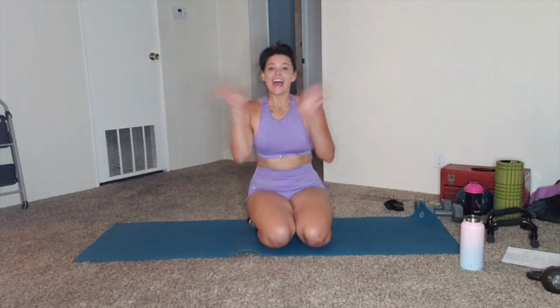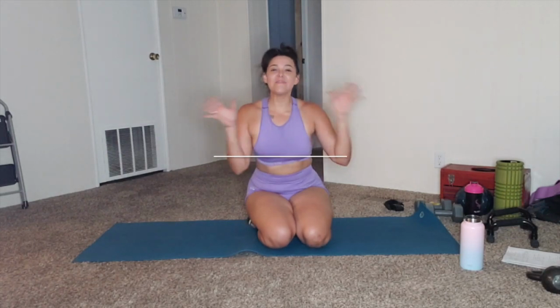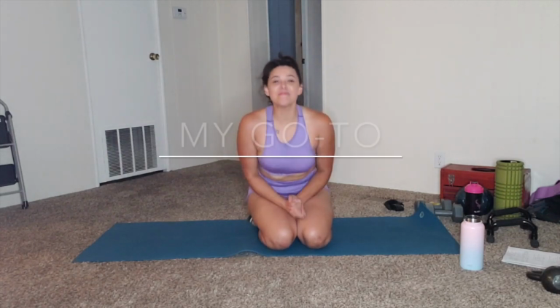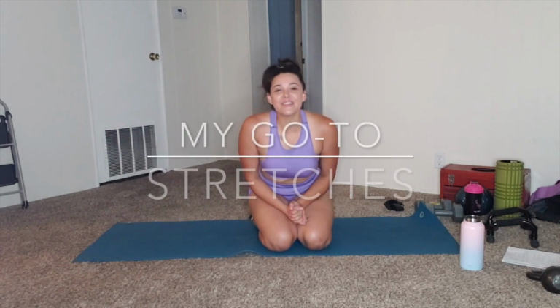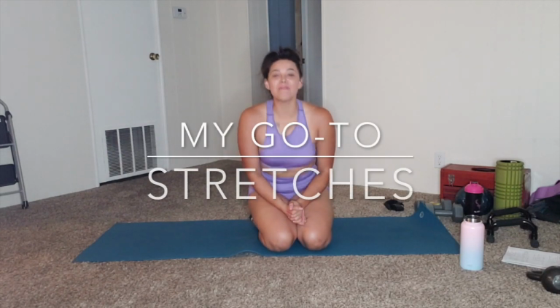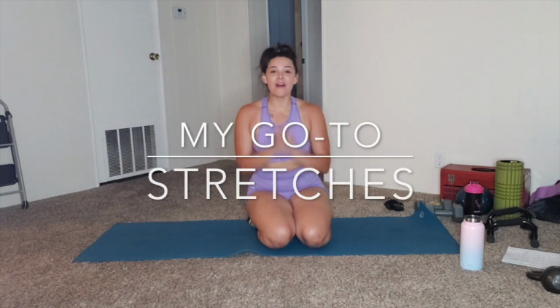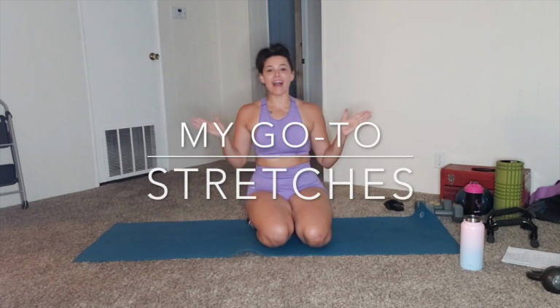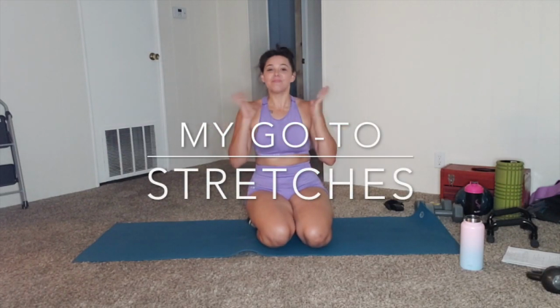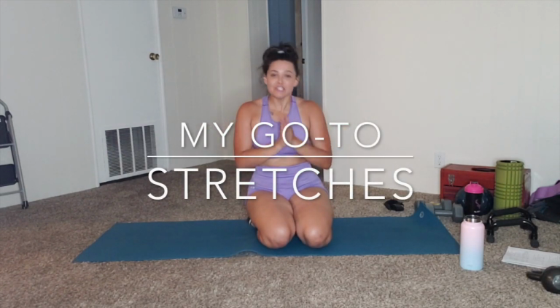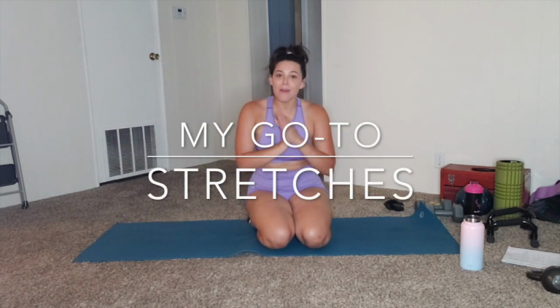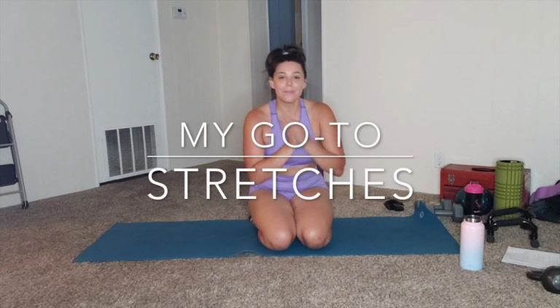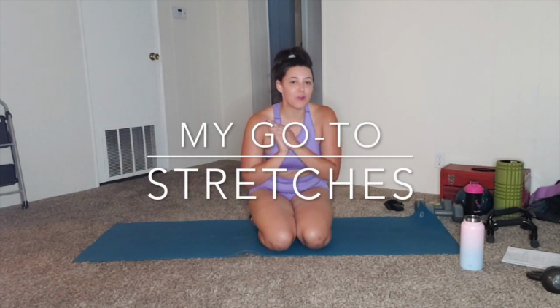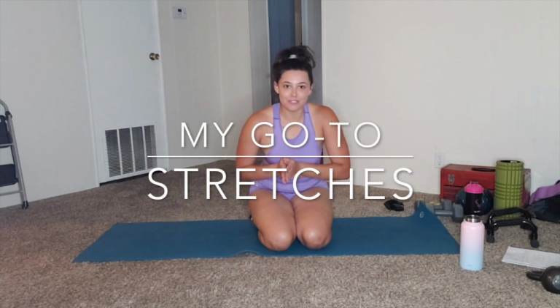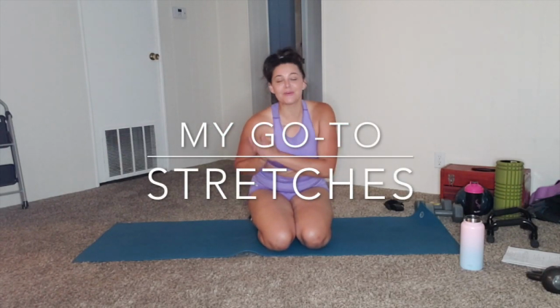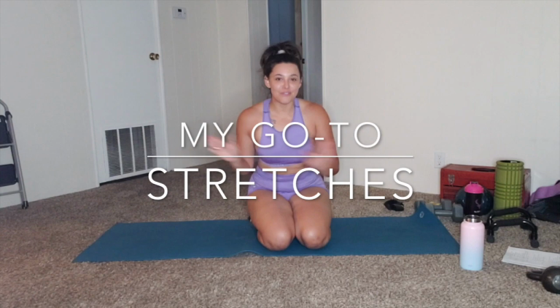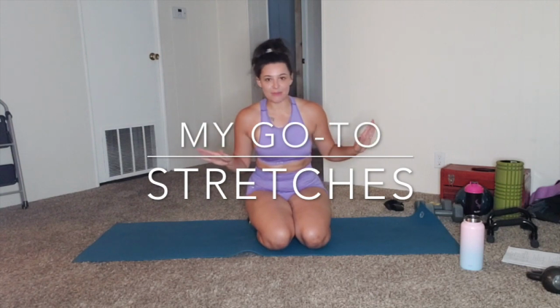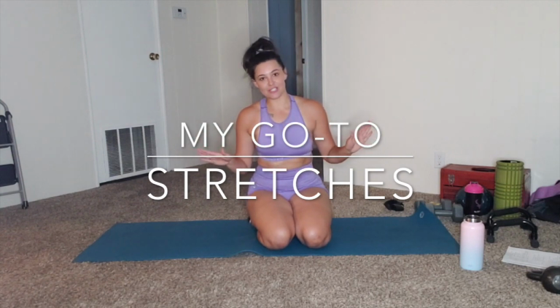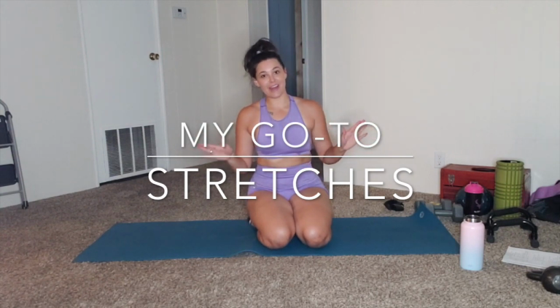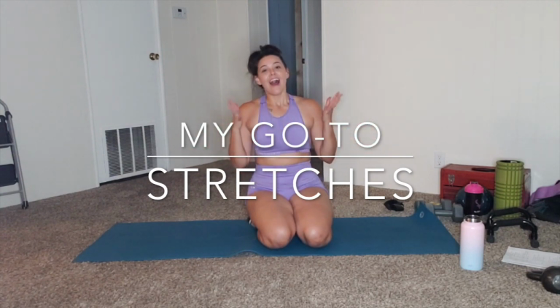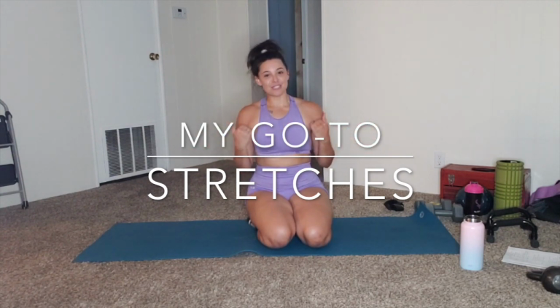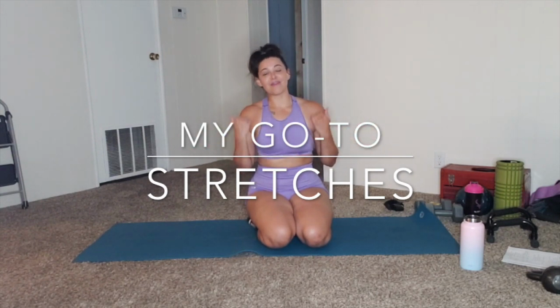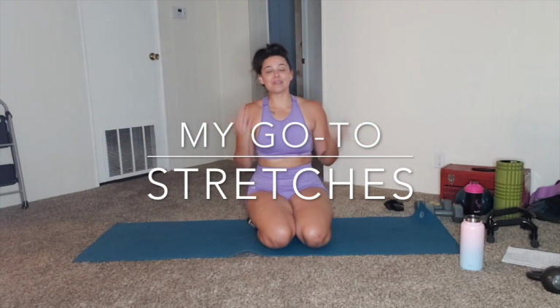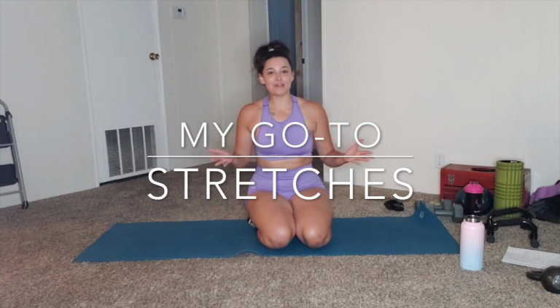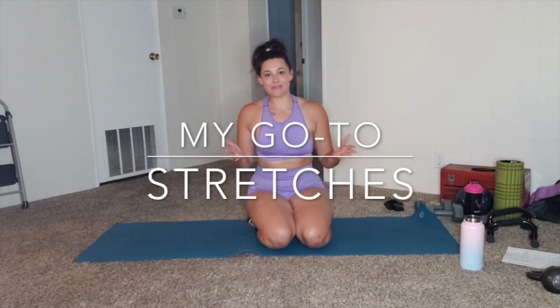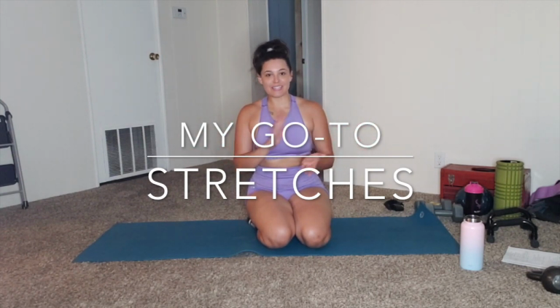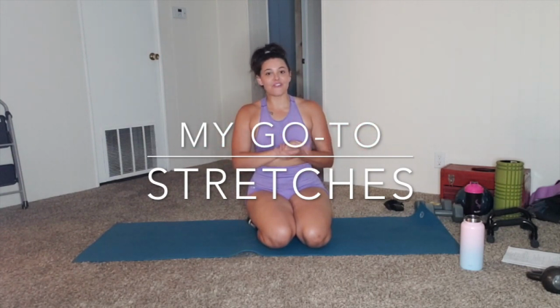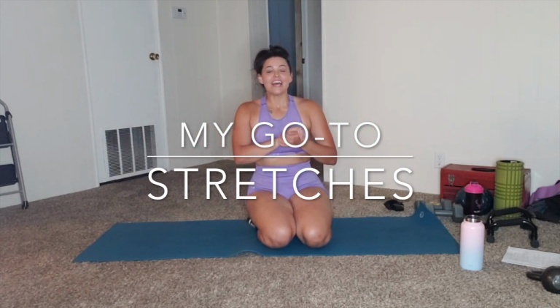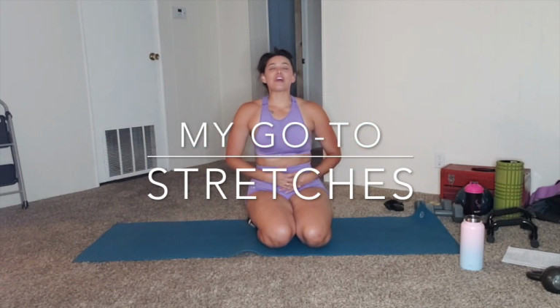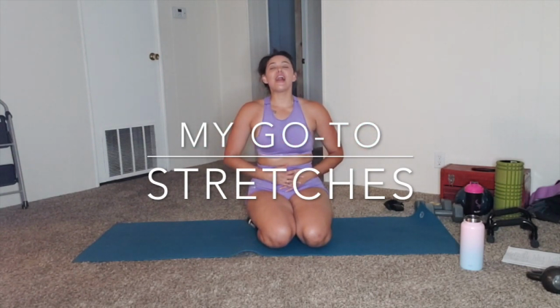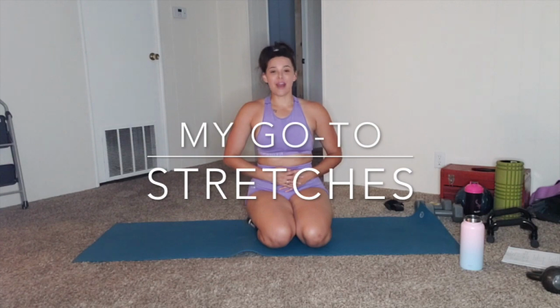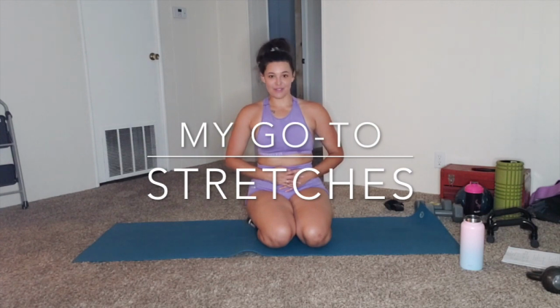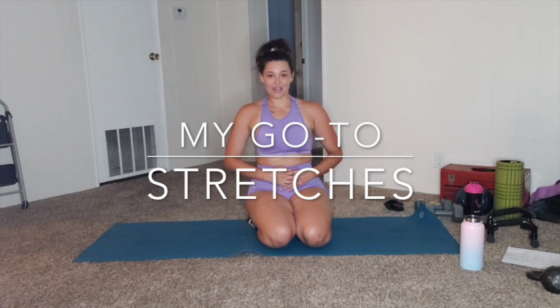Hello, Be Happy, Be Healthy fam. Welcome back to my Instagram, blog, or my YouTube channel, whichever you happen to be watching right now. I'm Shelby. I'm super stoked for you joining me here today for this stretch and recovery video.